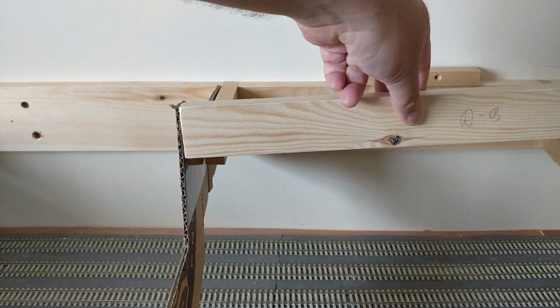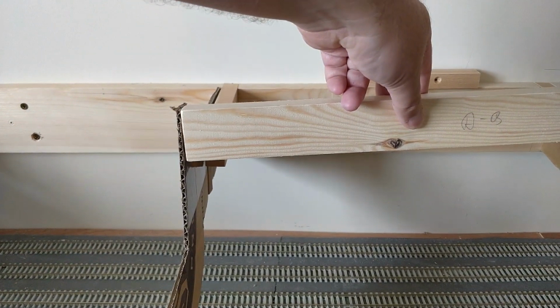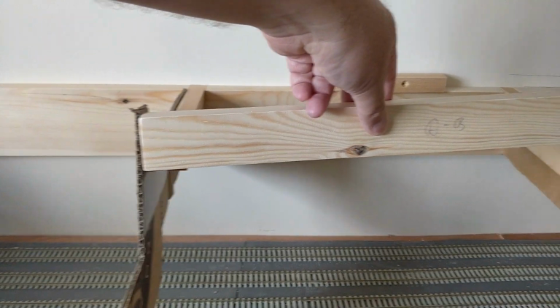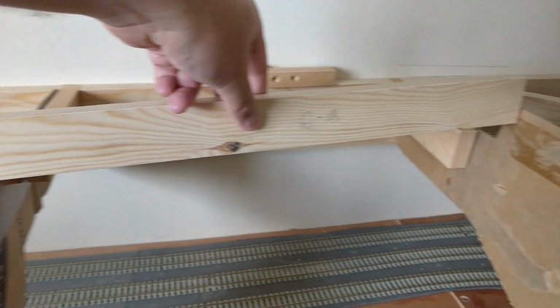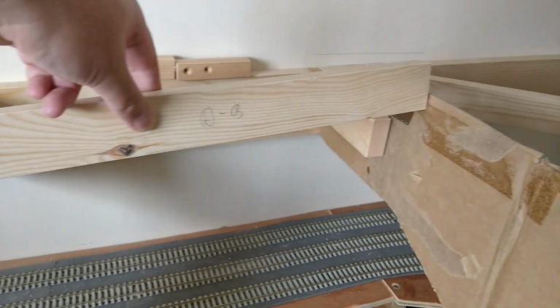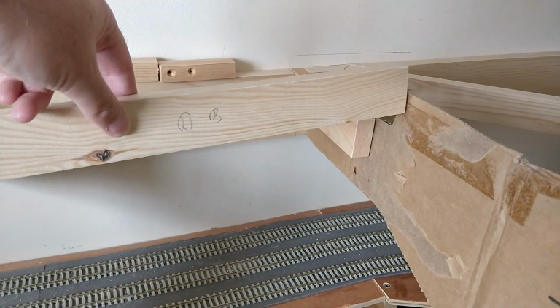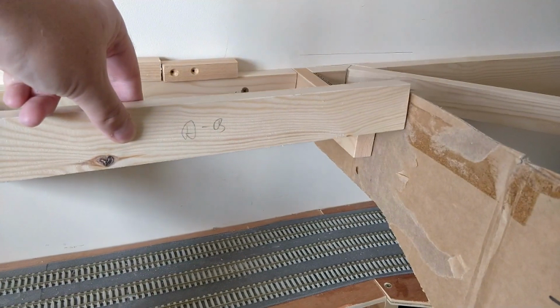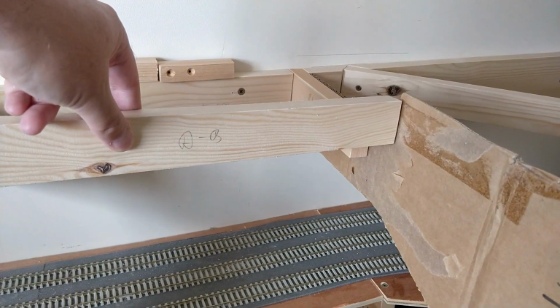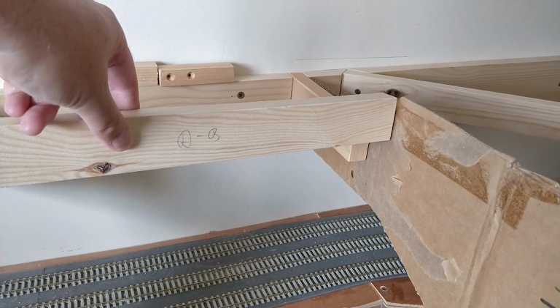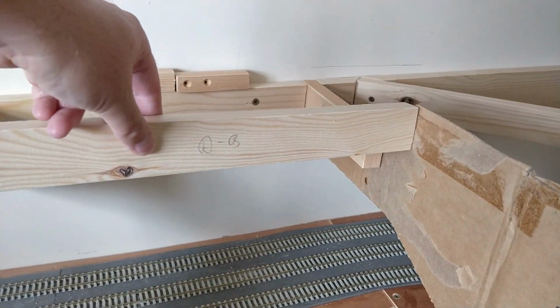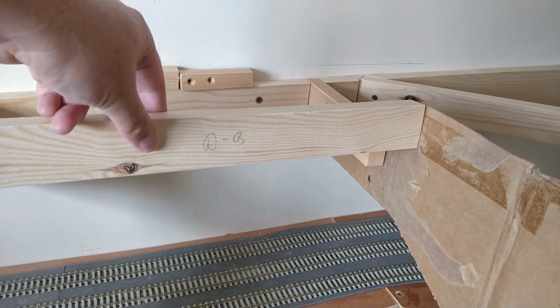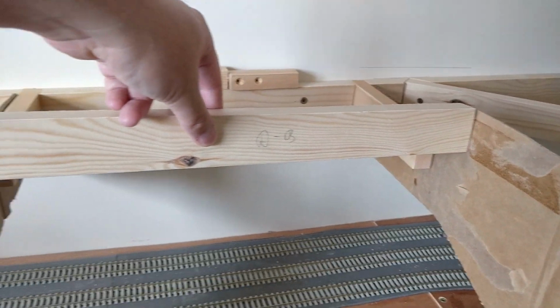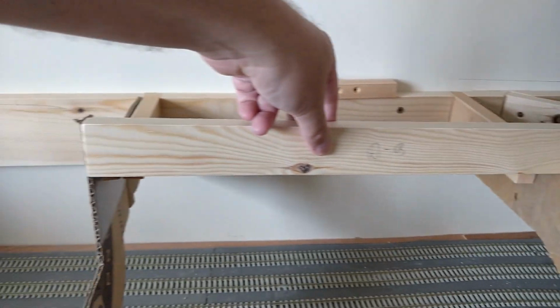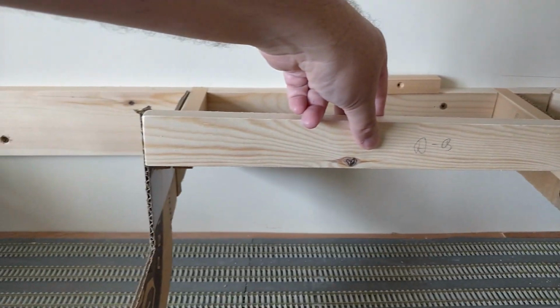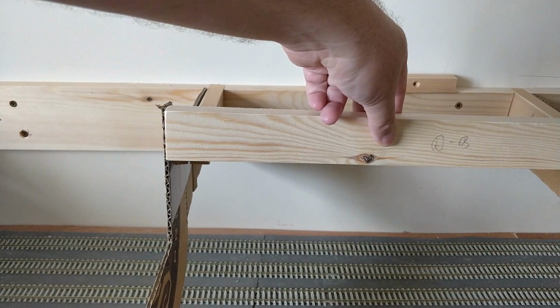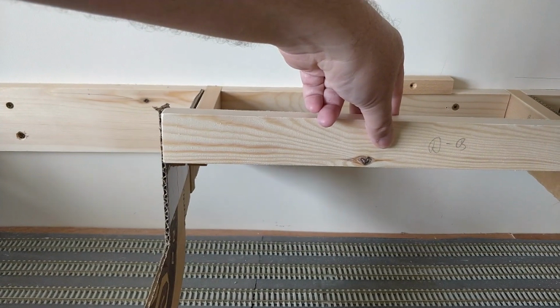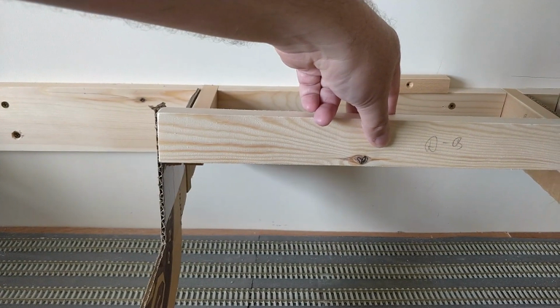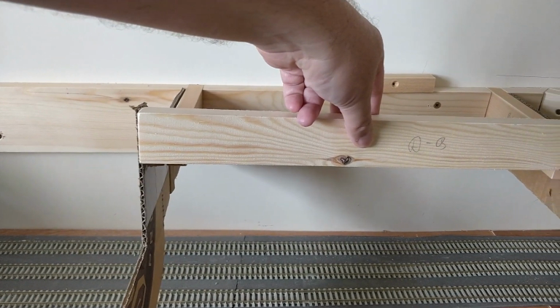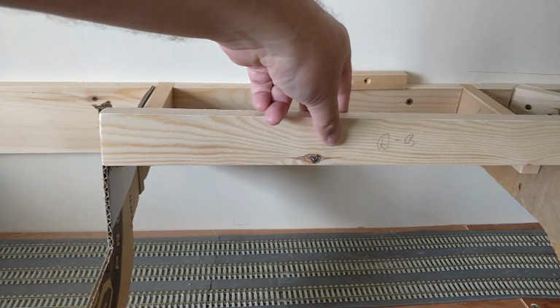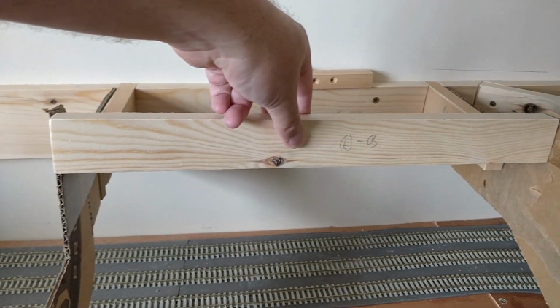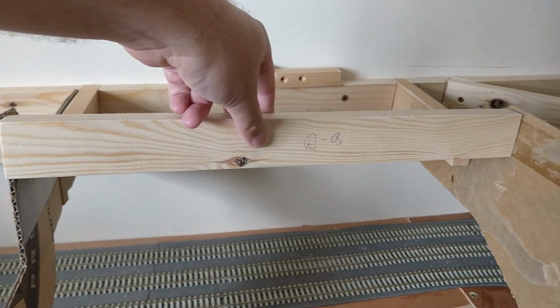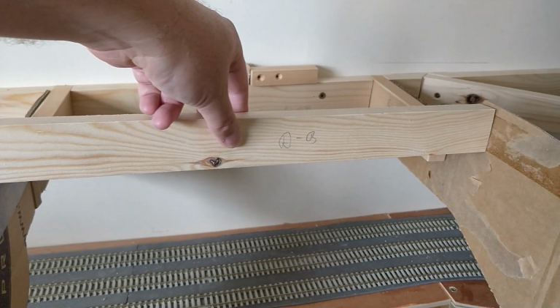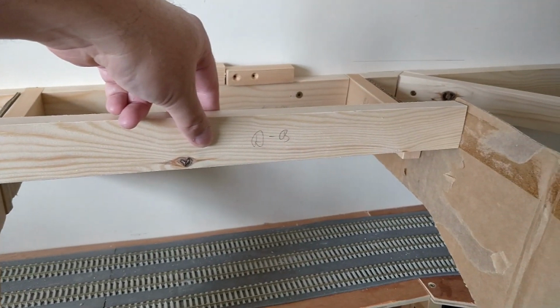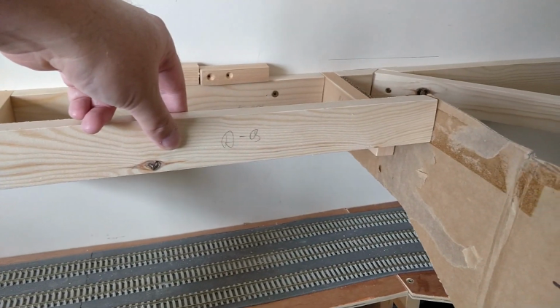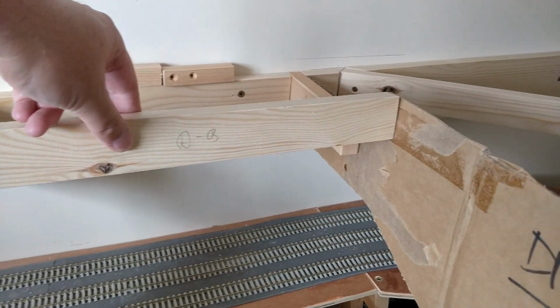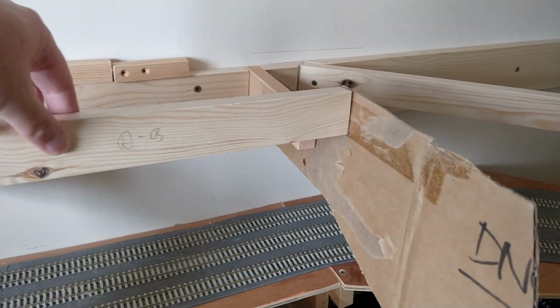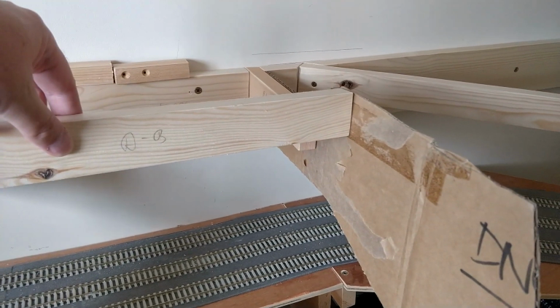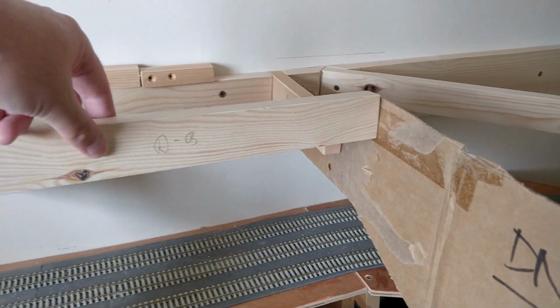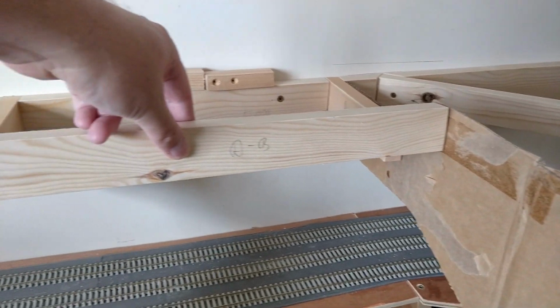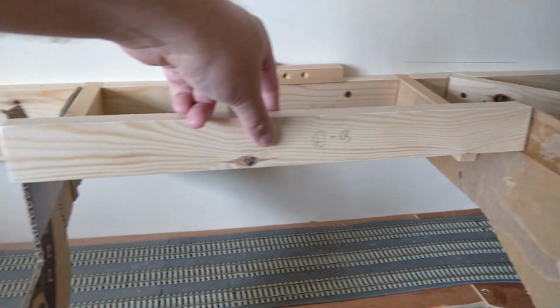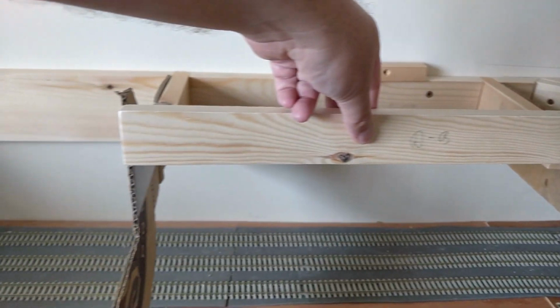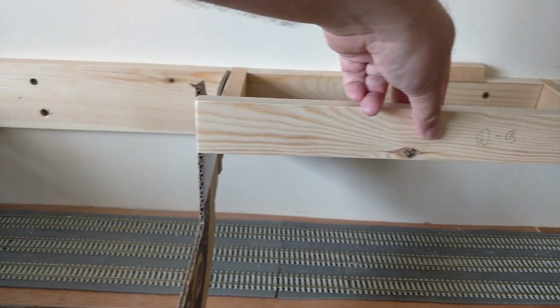I'm going to tie these two risers together with a piece connecting them at high level. This is right underneath the far end of the carriage sidings, which are built up in this area to allow them to be flat.